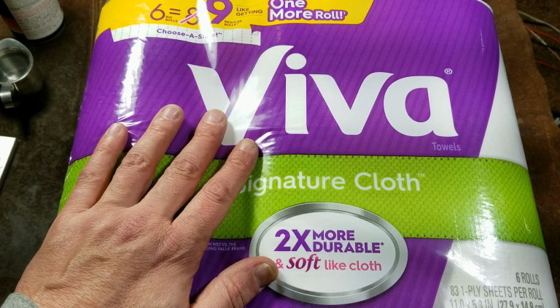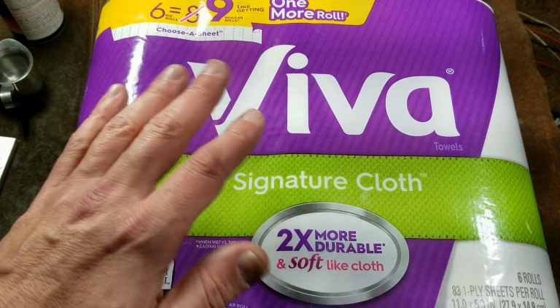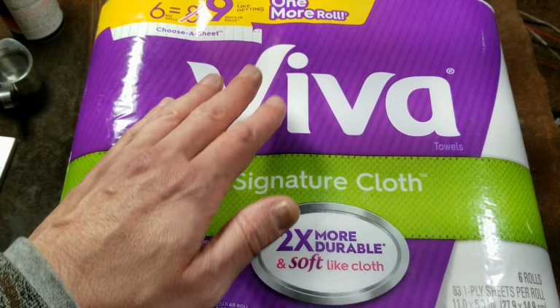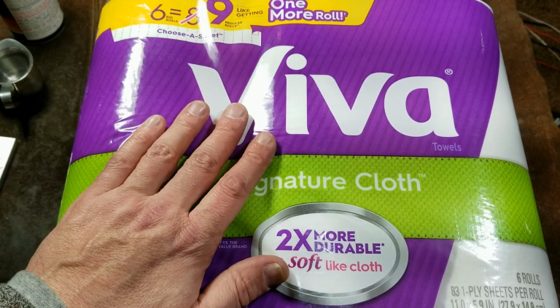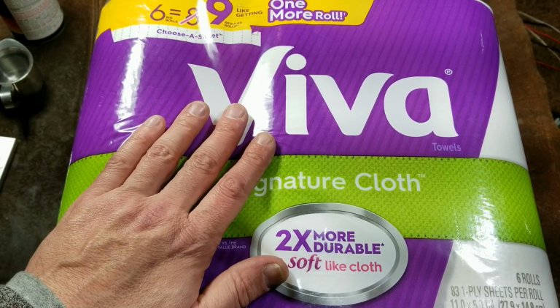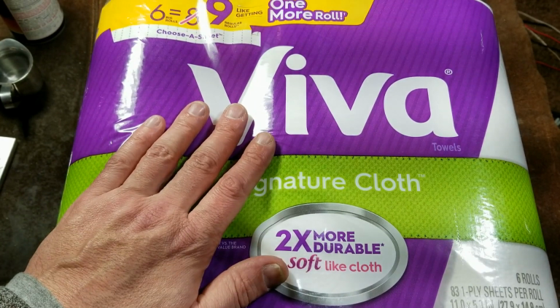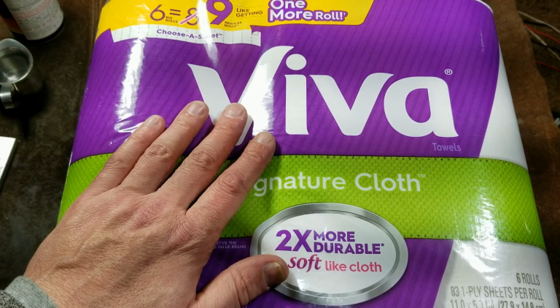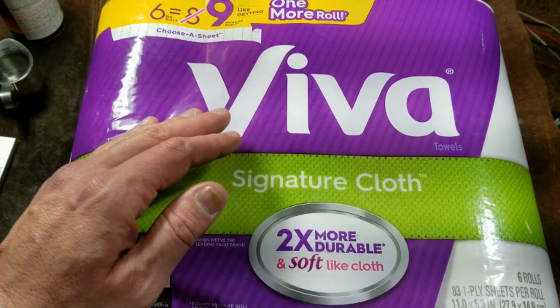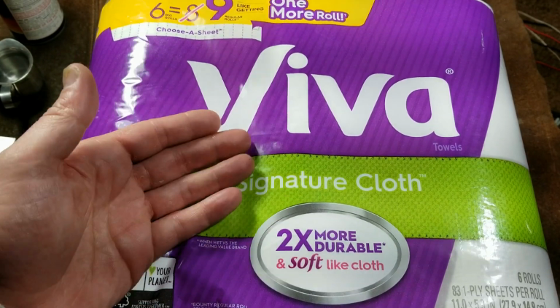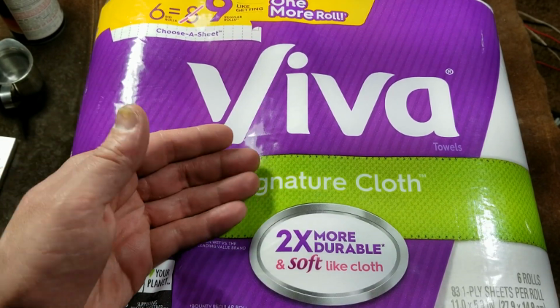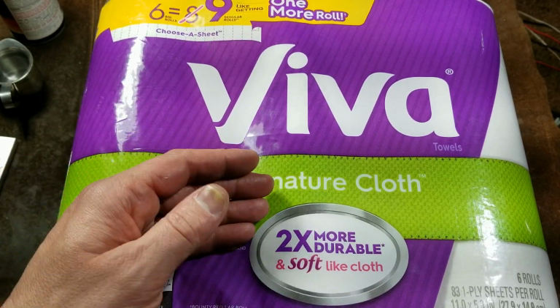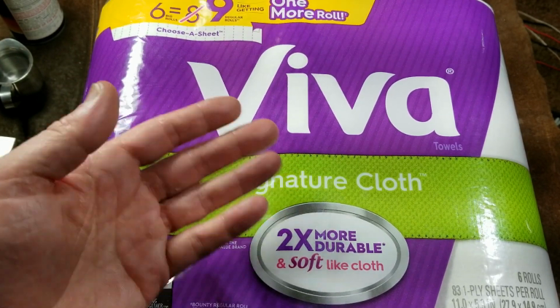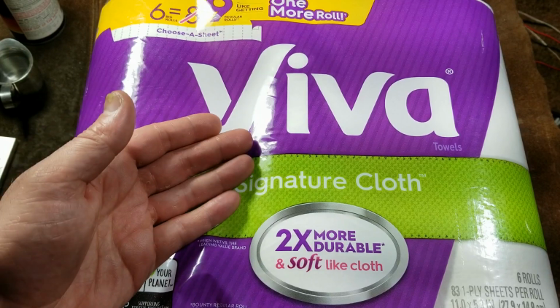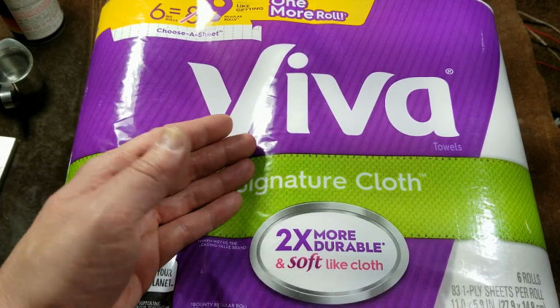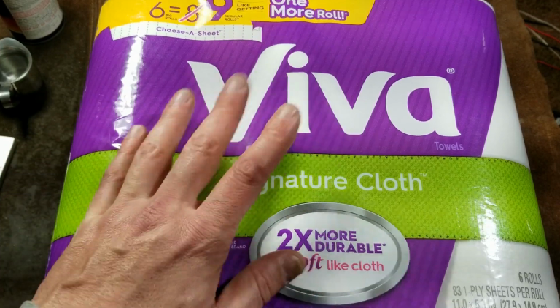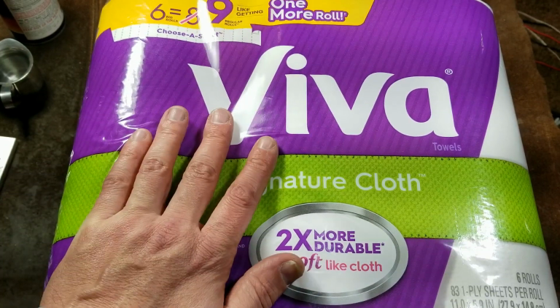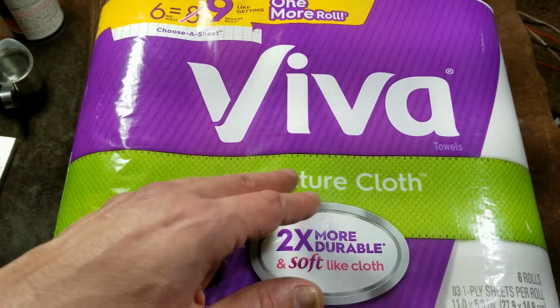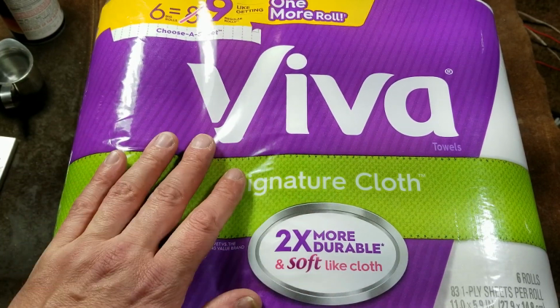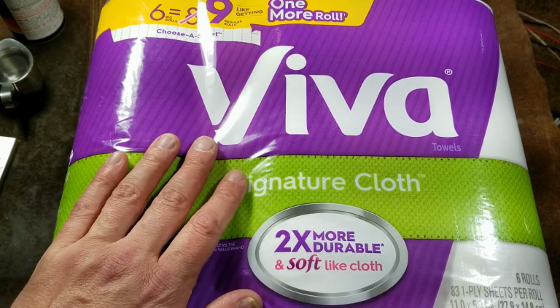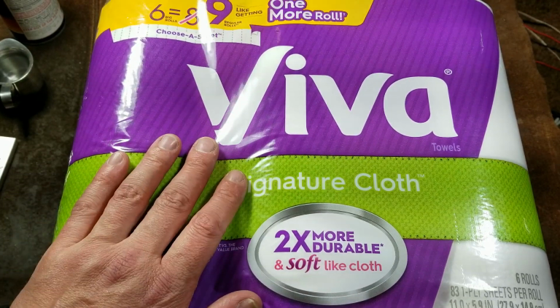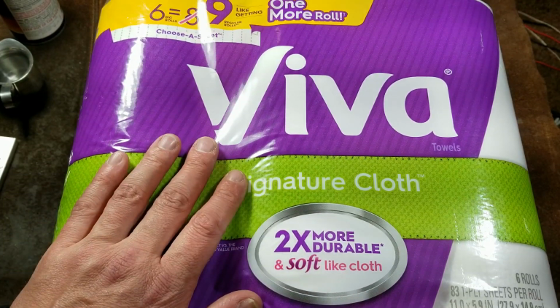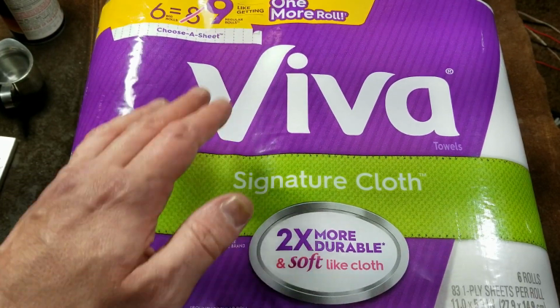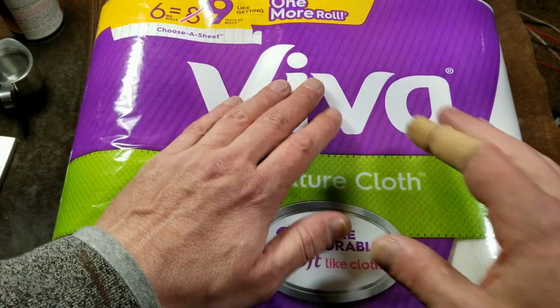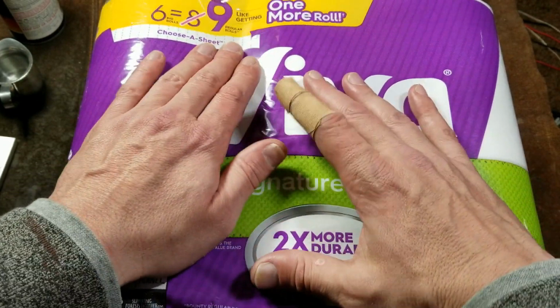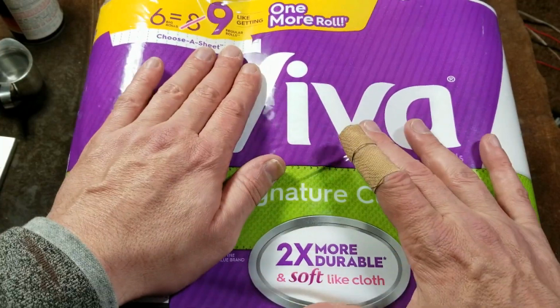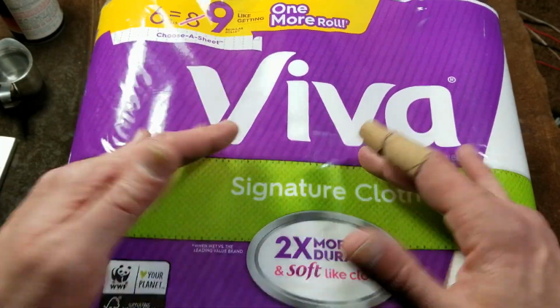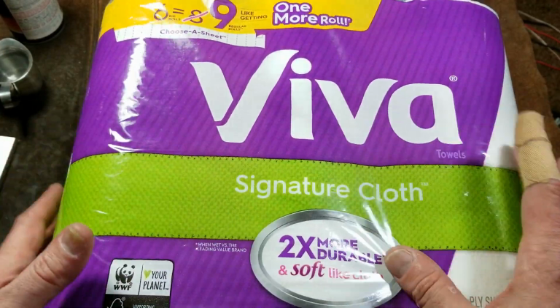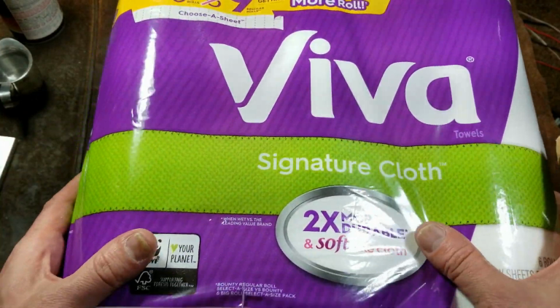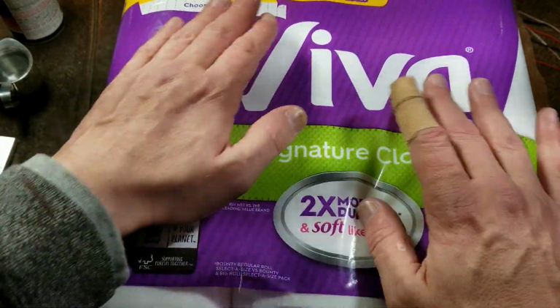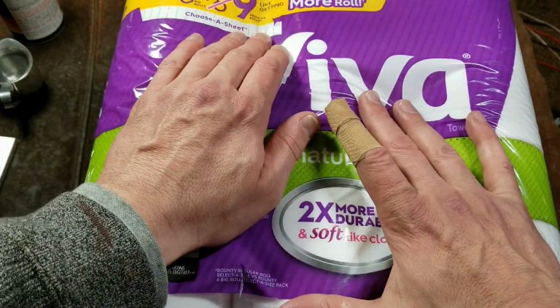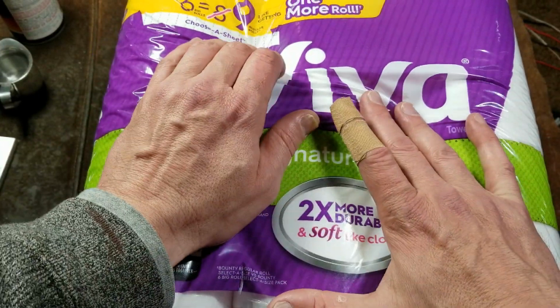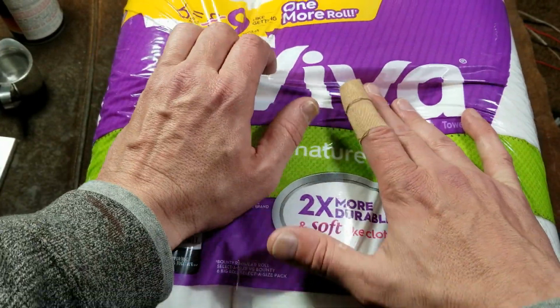Even for standard paper towel uses, and for somebody like me who services a lot of tools and does a lot of cleanup — wiping up grease, that type of stuff — I want a towel that has some body. These are Kimberly Clark, made in America.